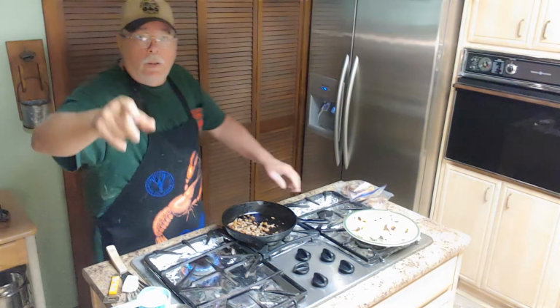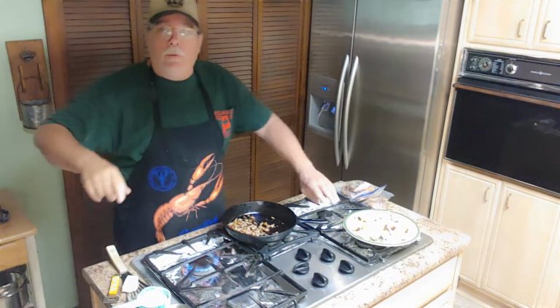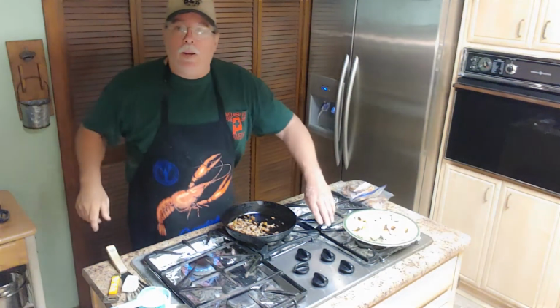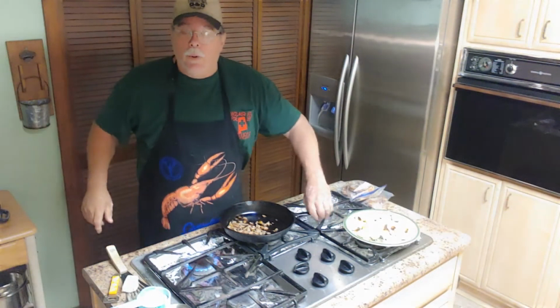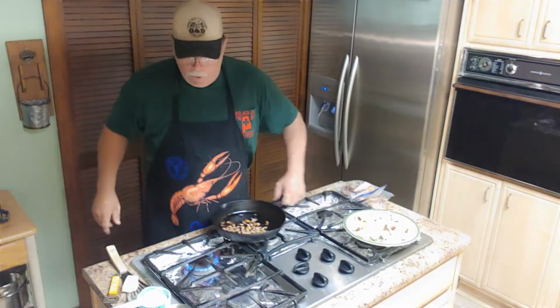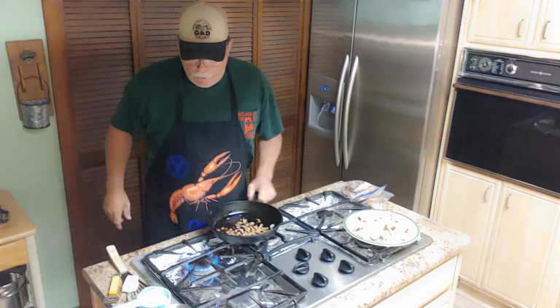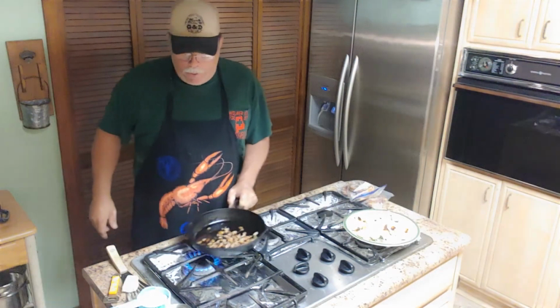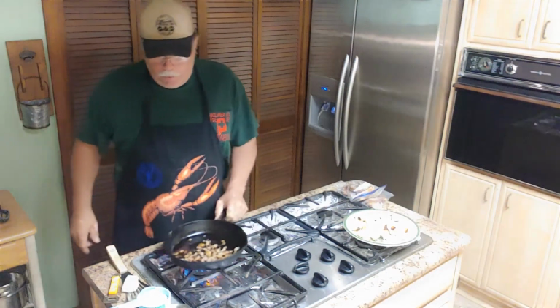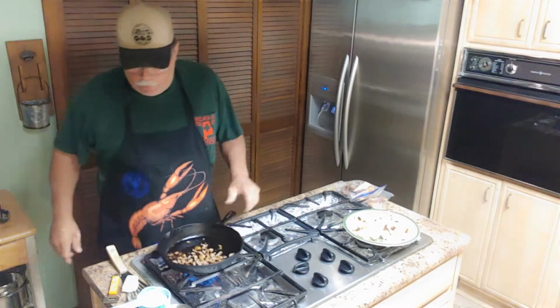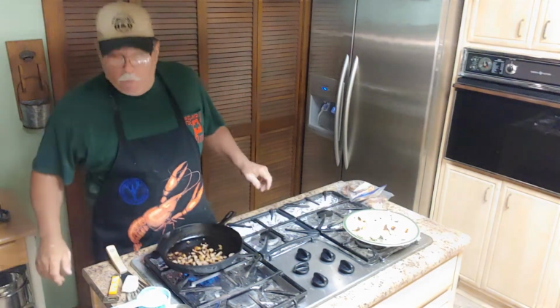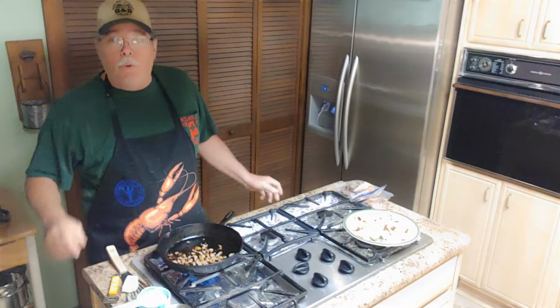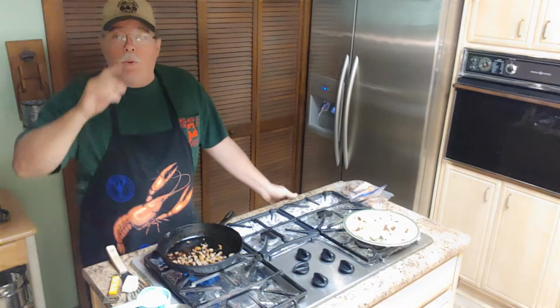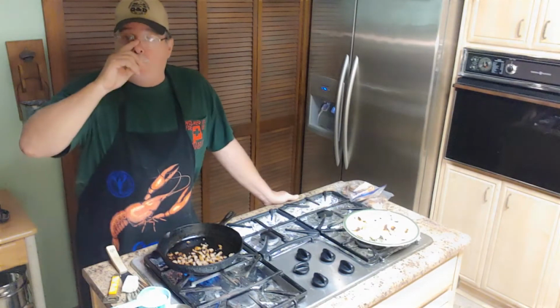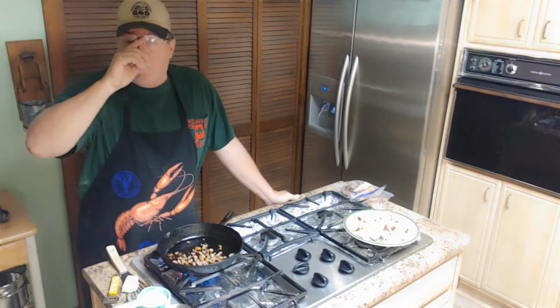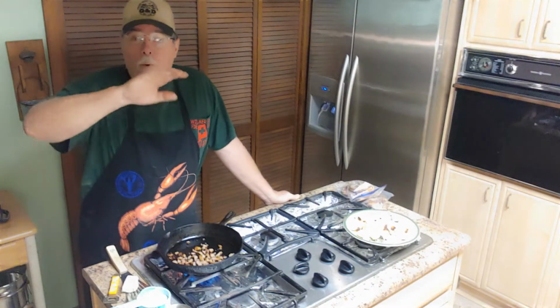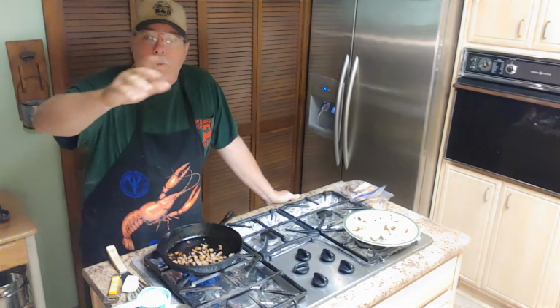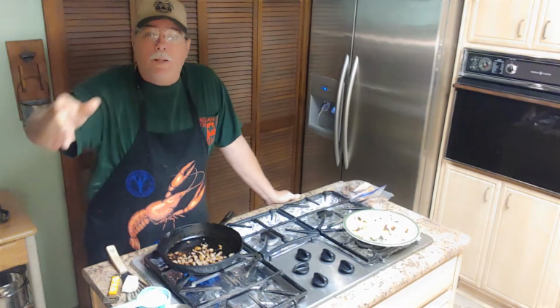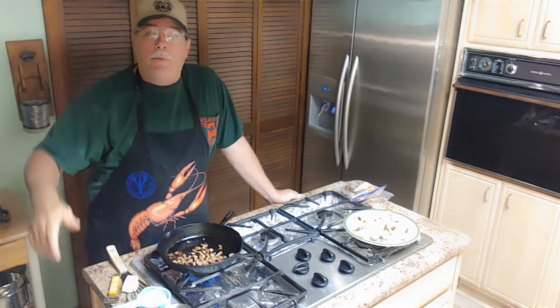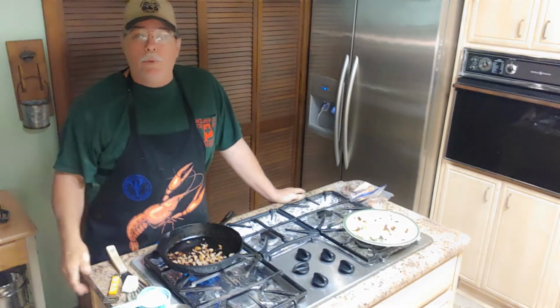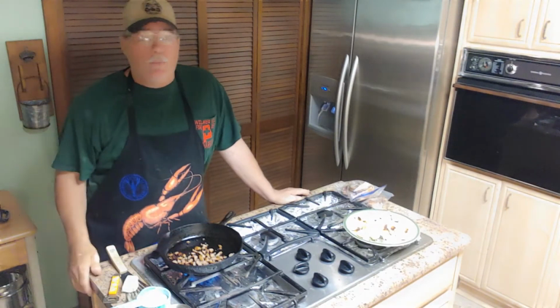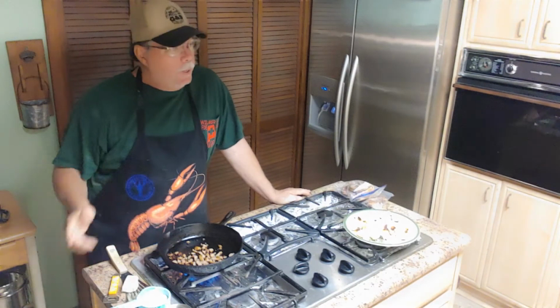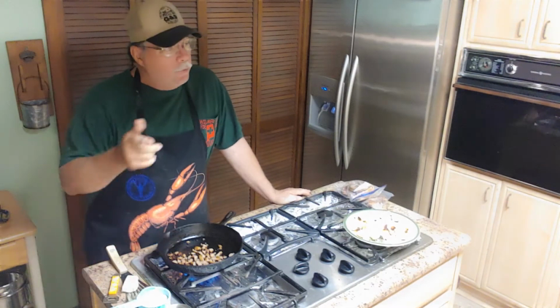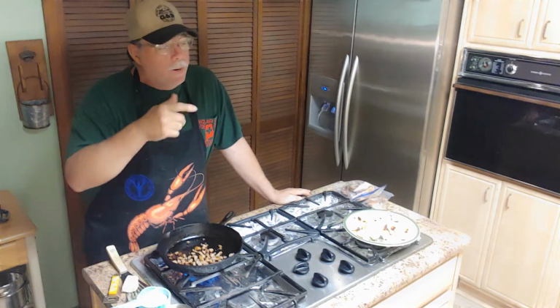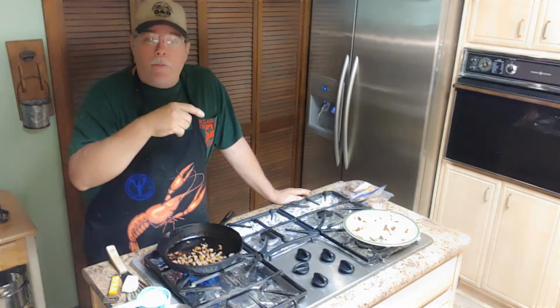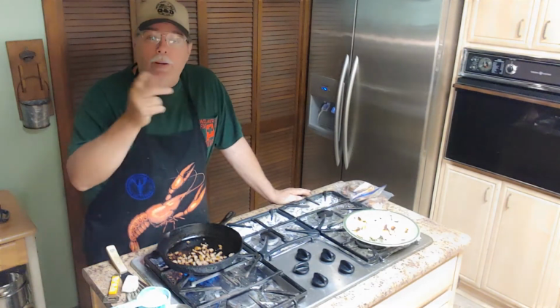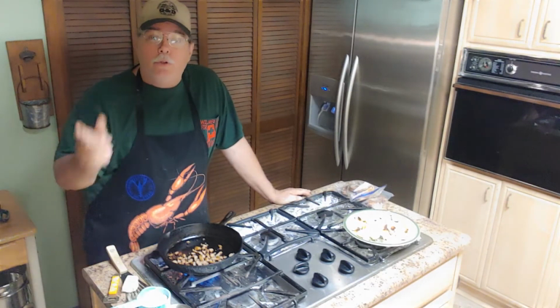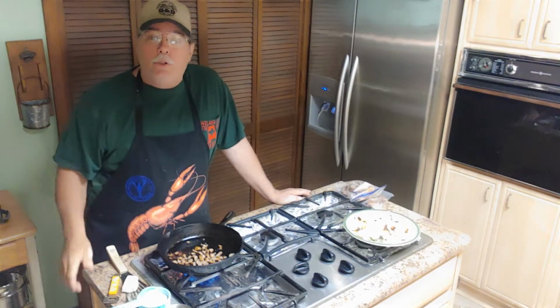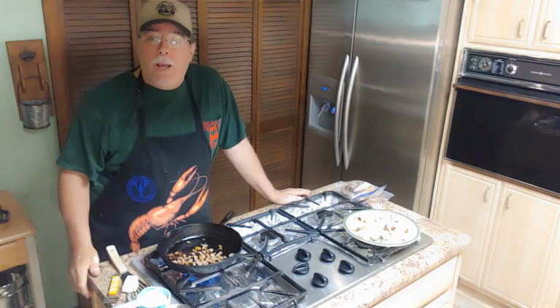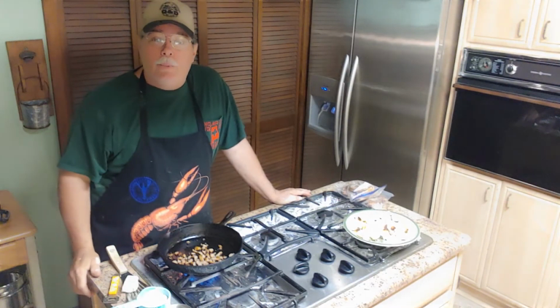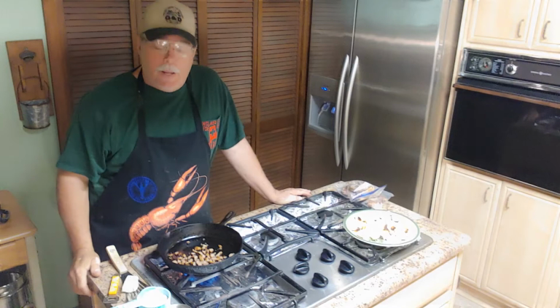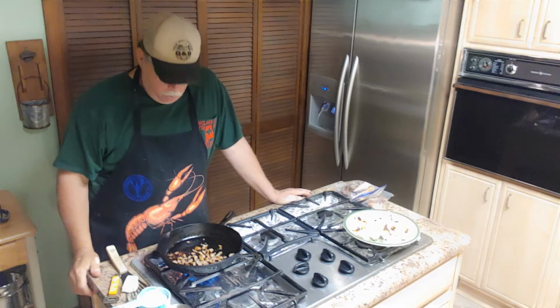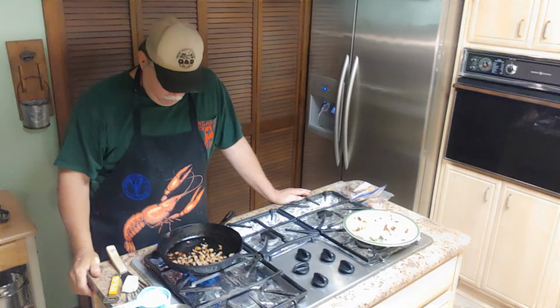Hey everybody, welcome to Grandpa Scott's cooking channel. What's going on this morning? I hope everybody's having a beautiful day. It's not raining, the sun's shining, we got it going on.